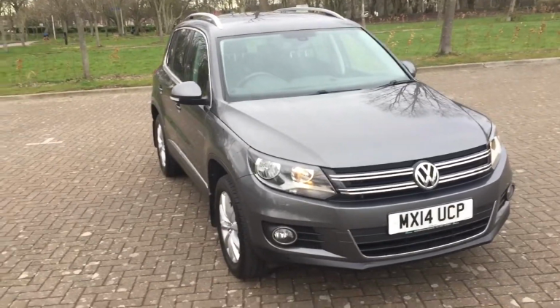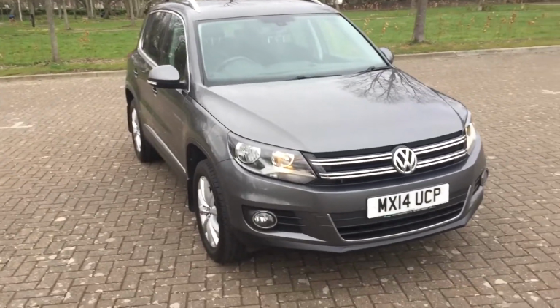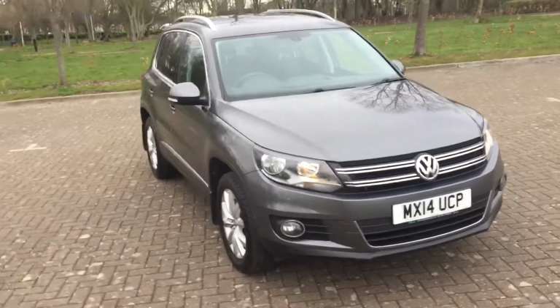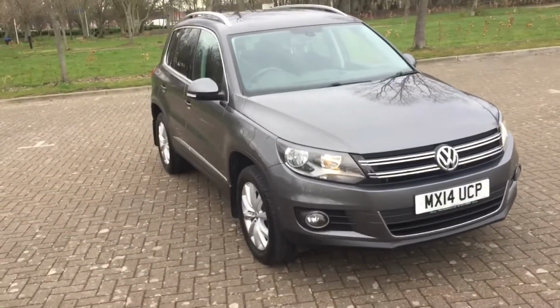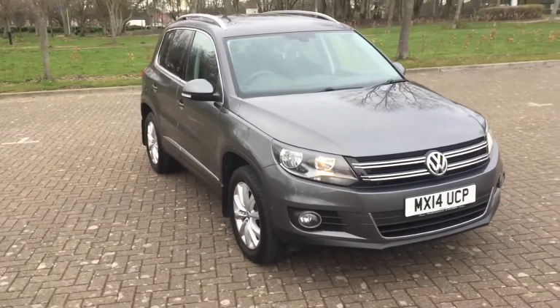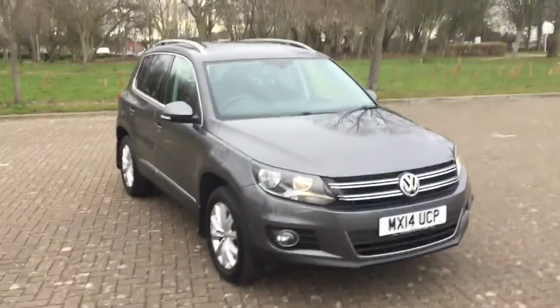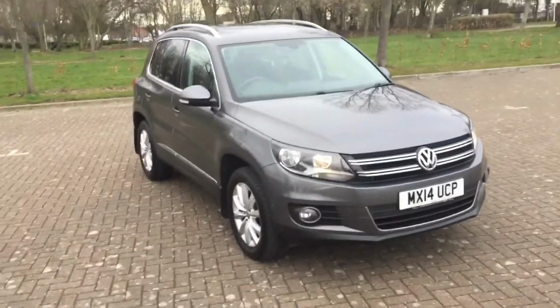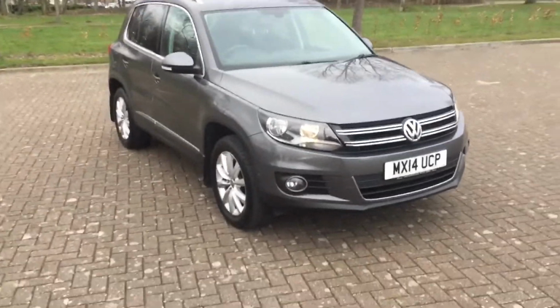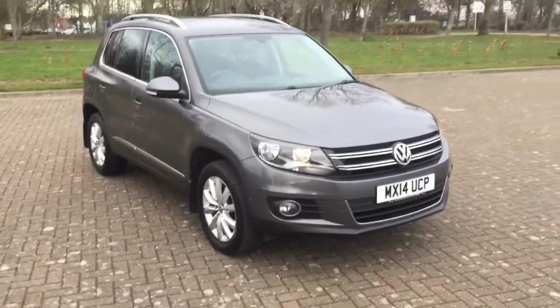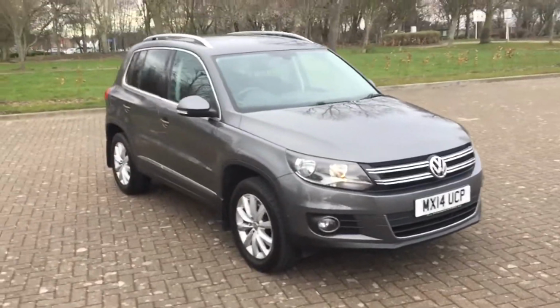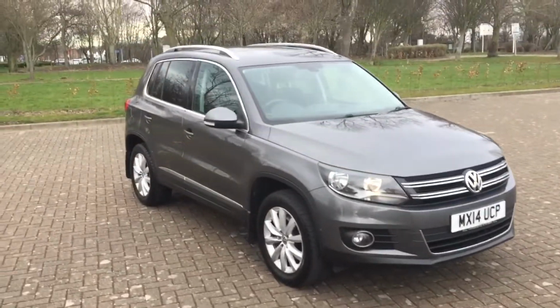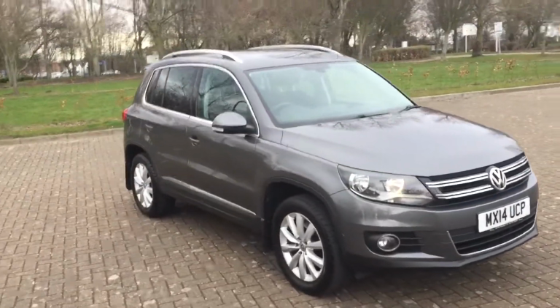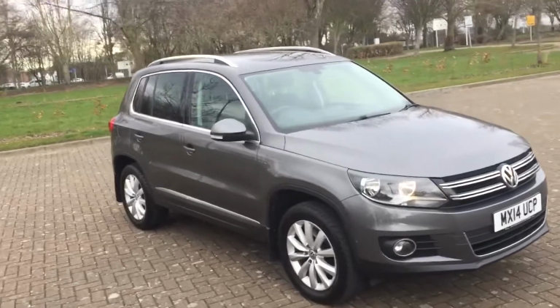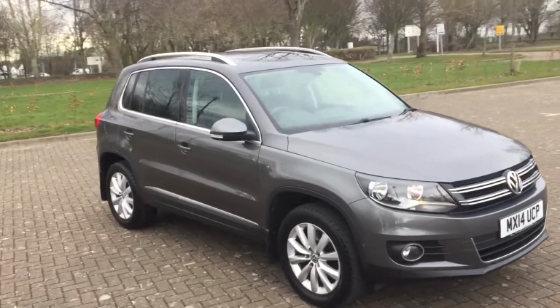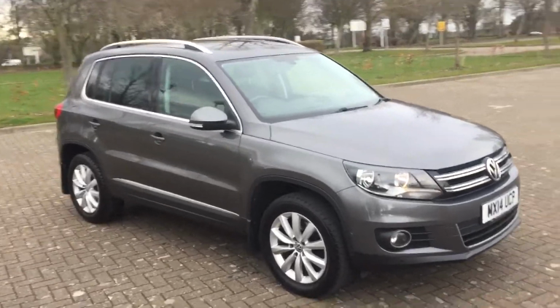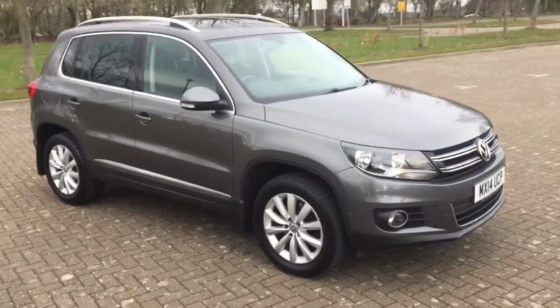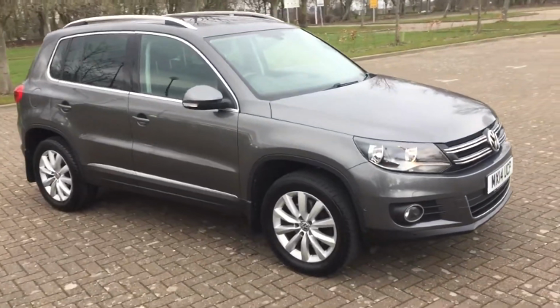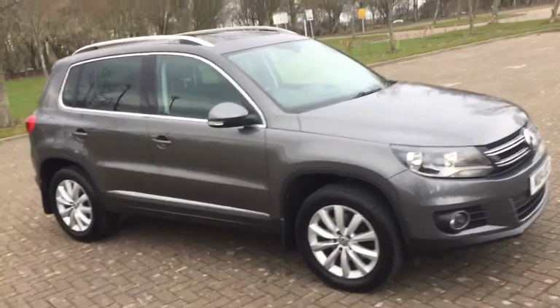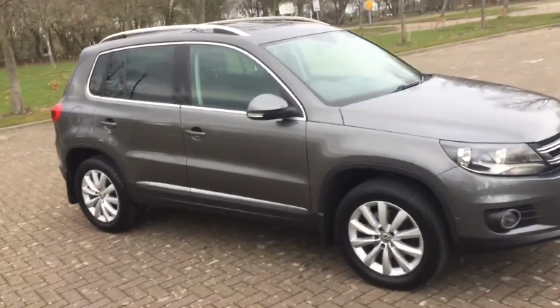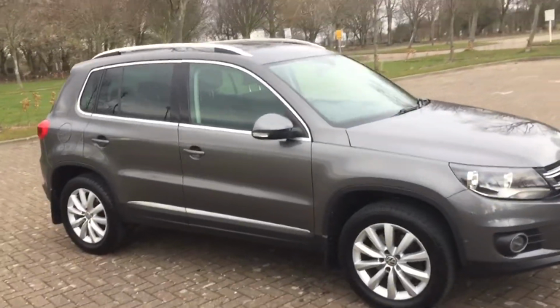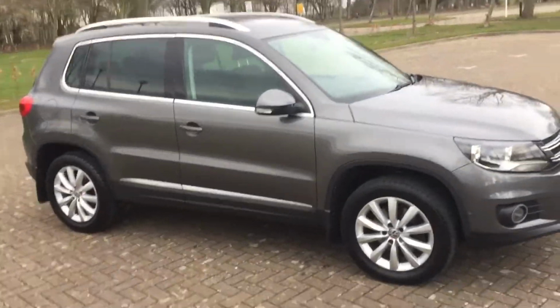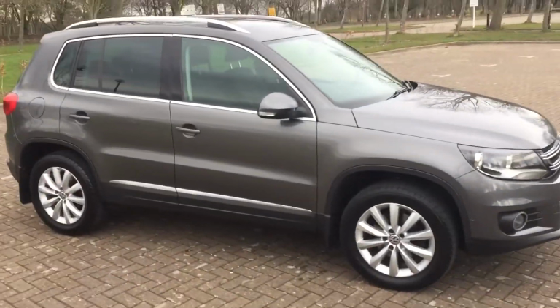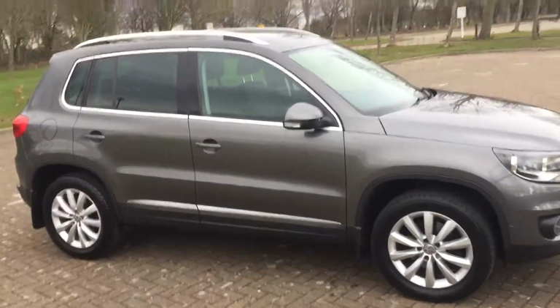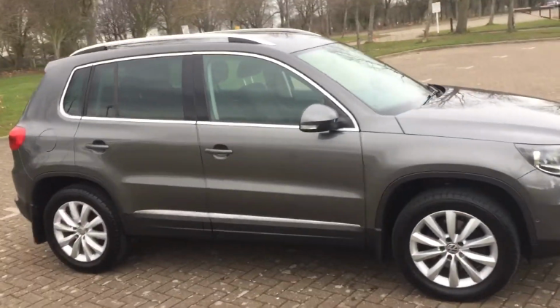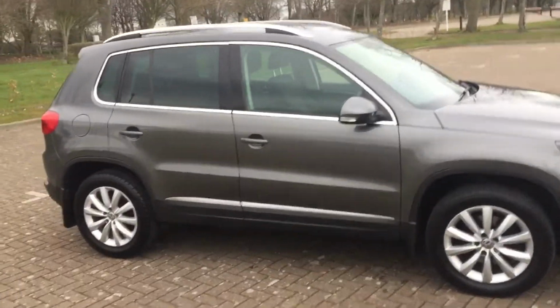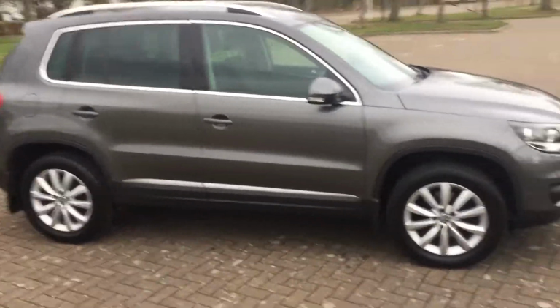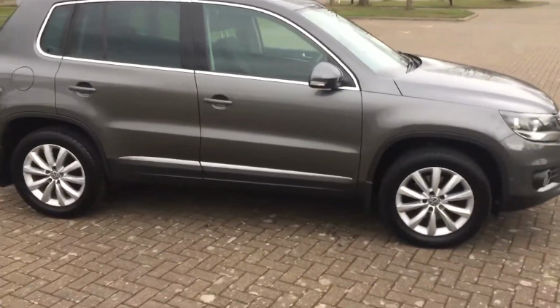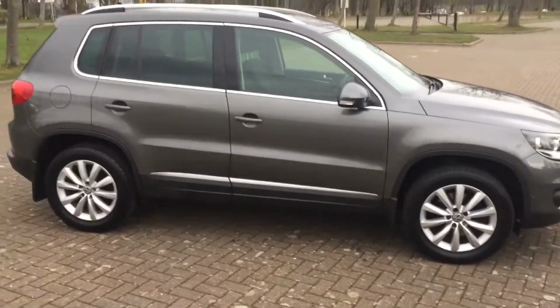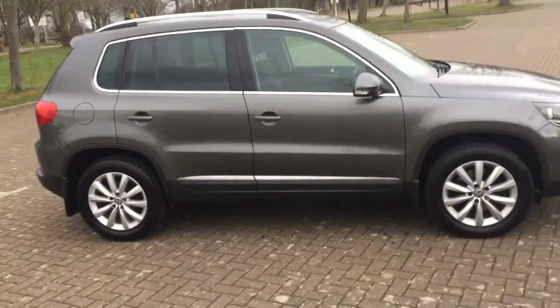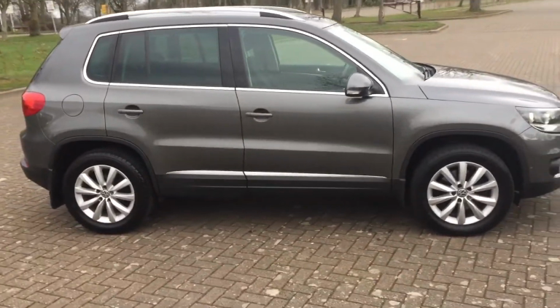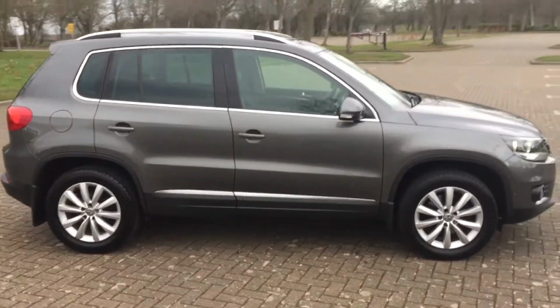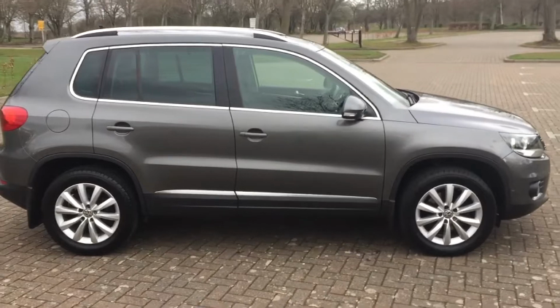2014 VW Tiguan, 2 litre TDI, it's a Match trim, finished in grey metallic.